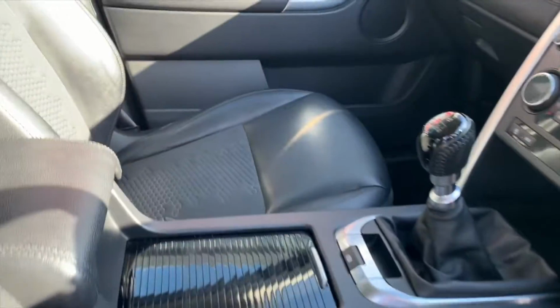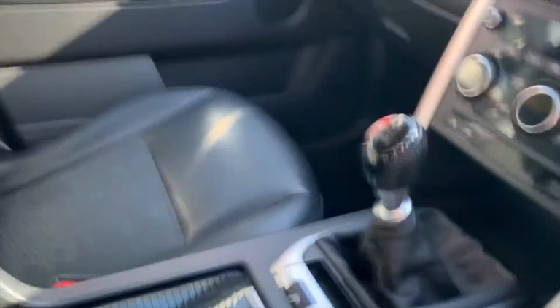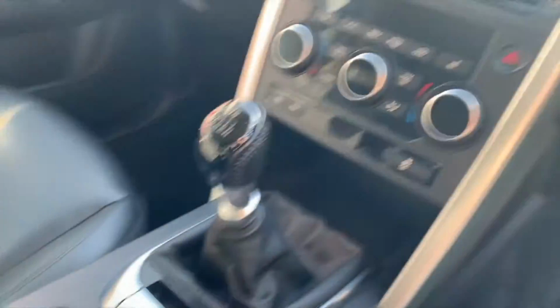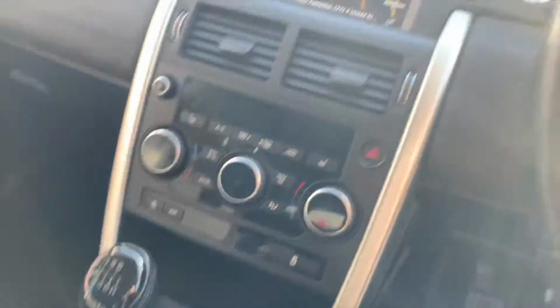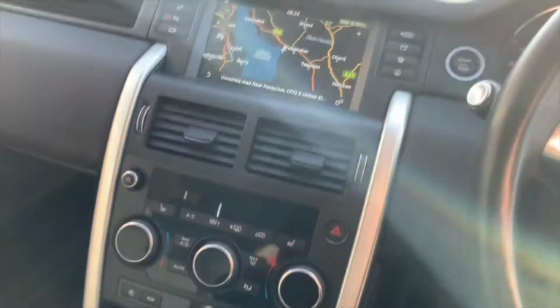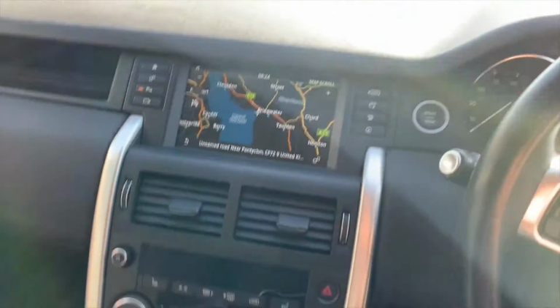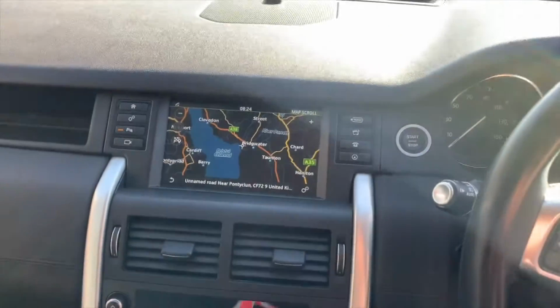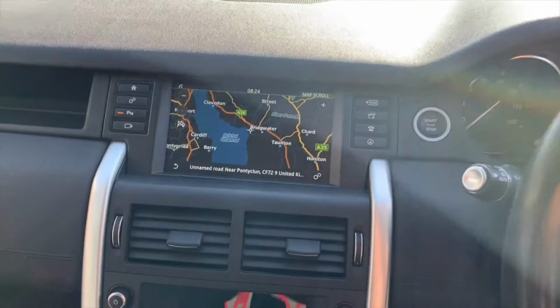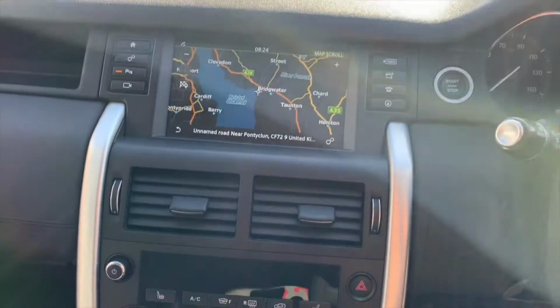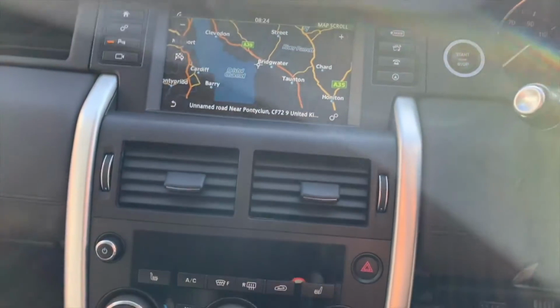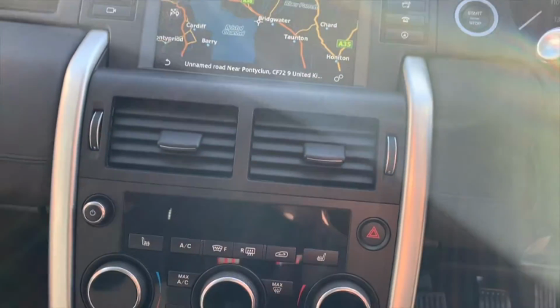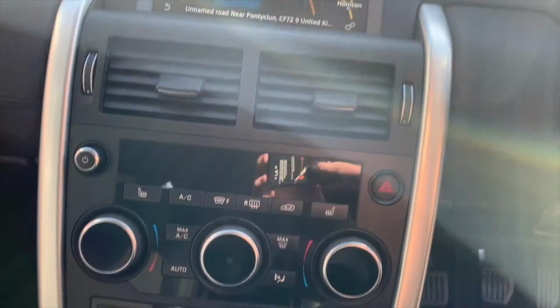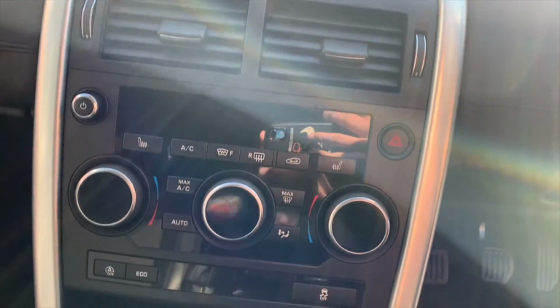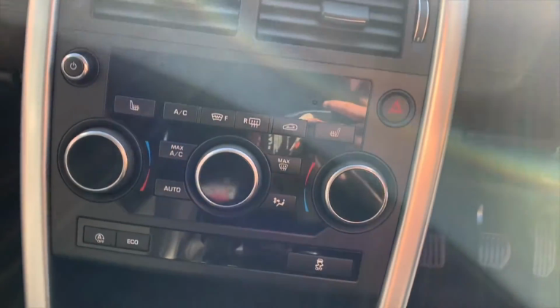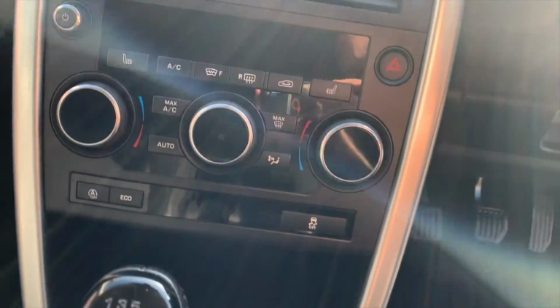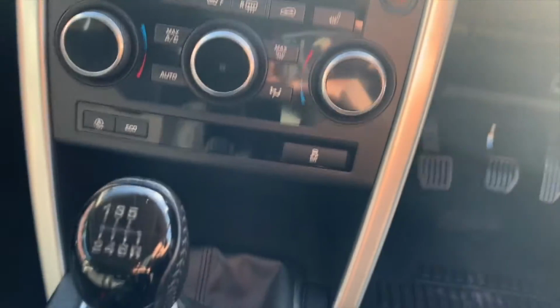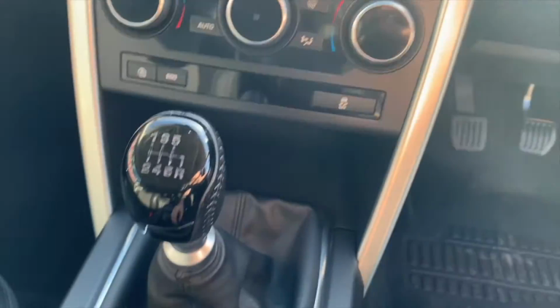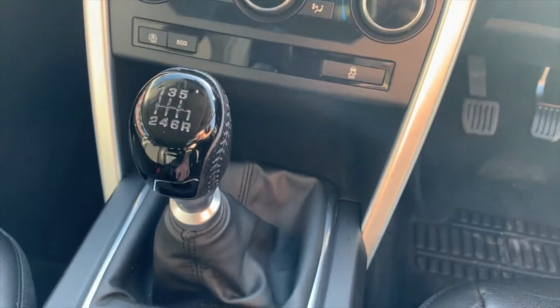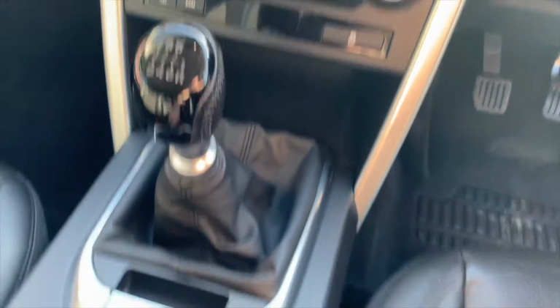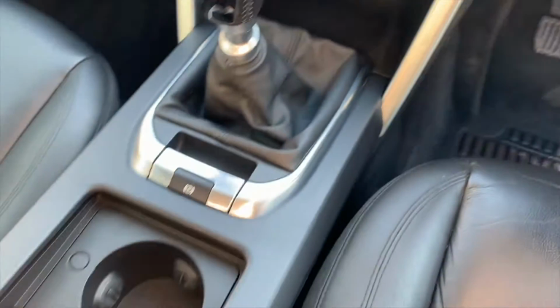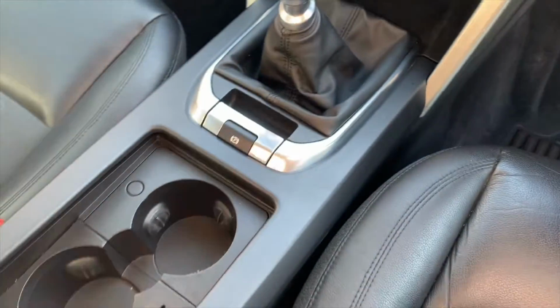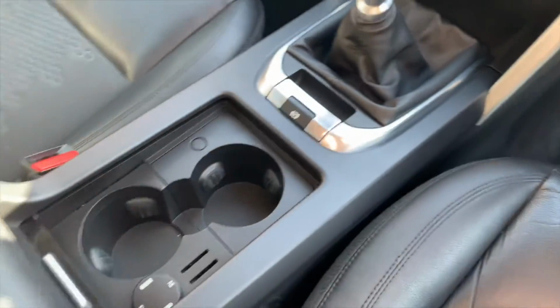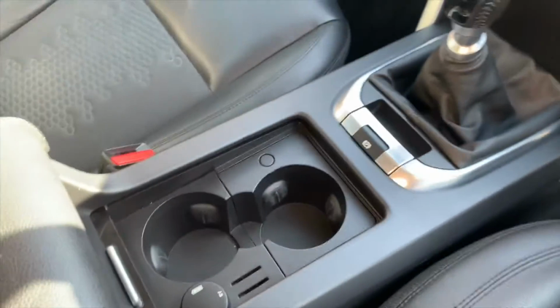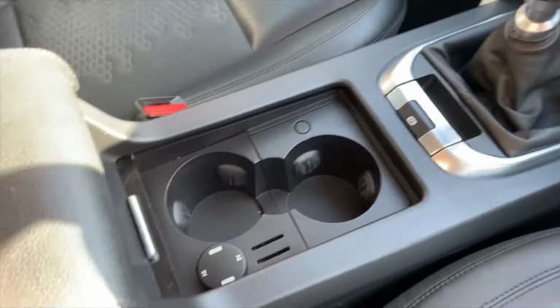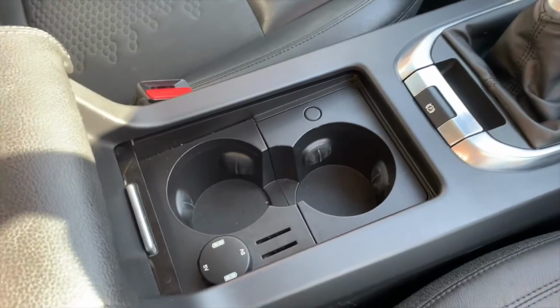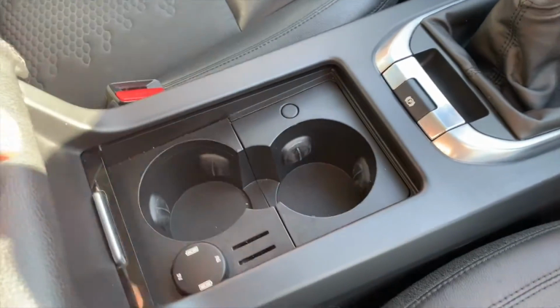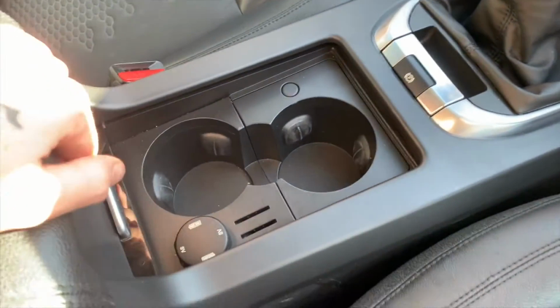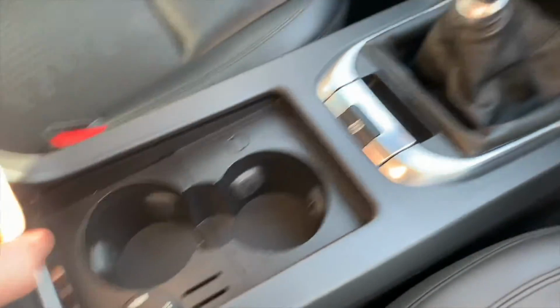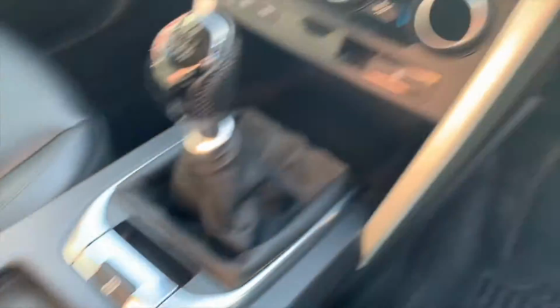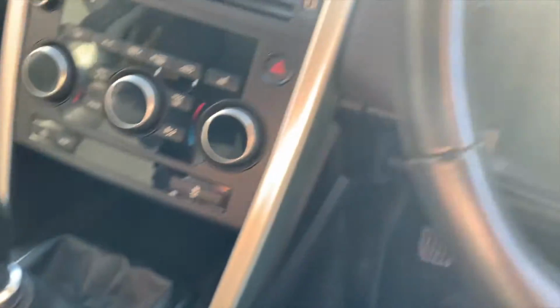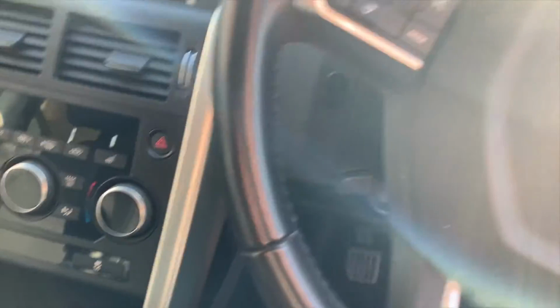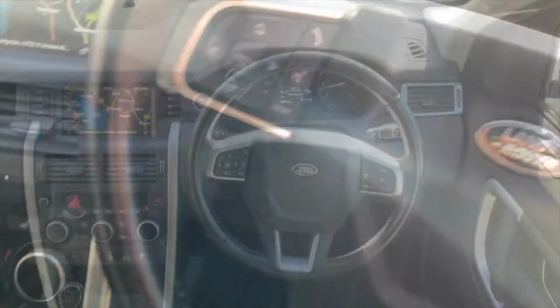The Land Rover Discovery Sport is fitted with a large colour screen featuring navigation and plenty of entertainment and media functions. It also has dual zone climate control as well as heated leather seats. The six-speed gearbox is smooth as butter and has an electric handbrake.